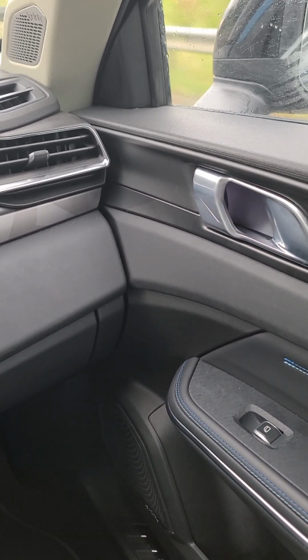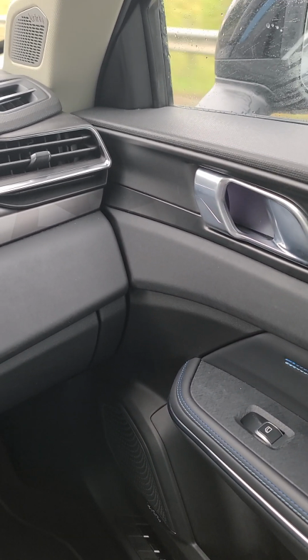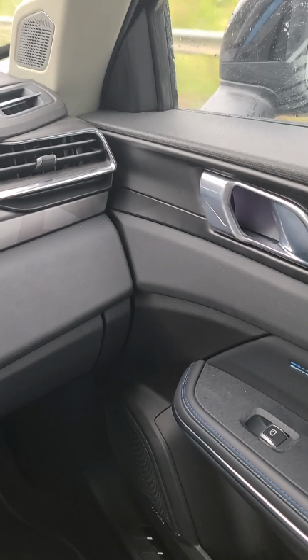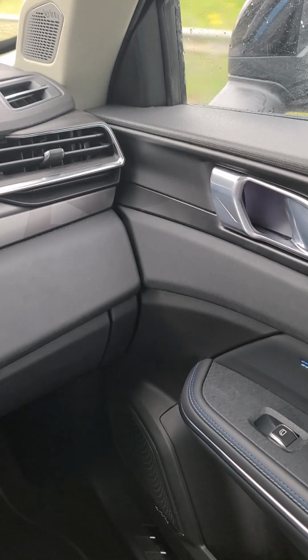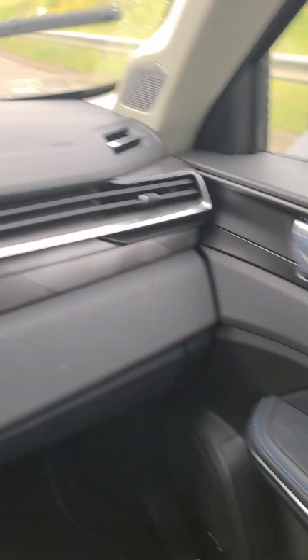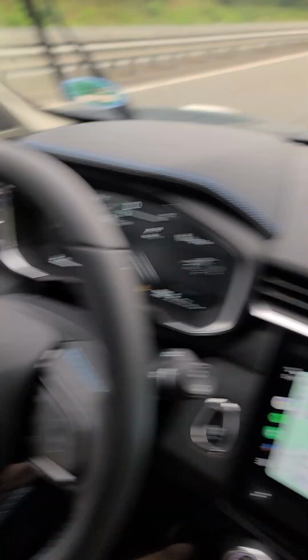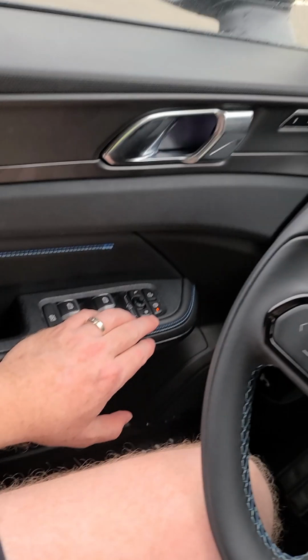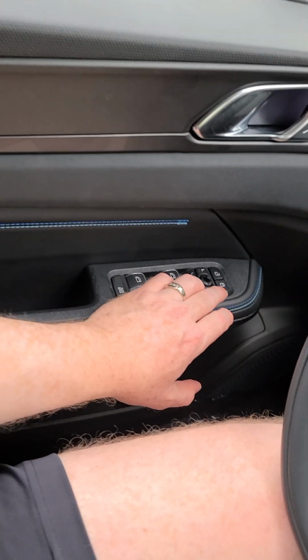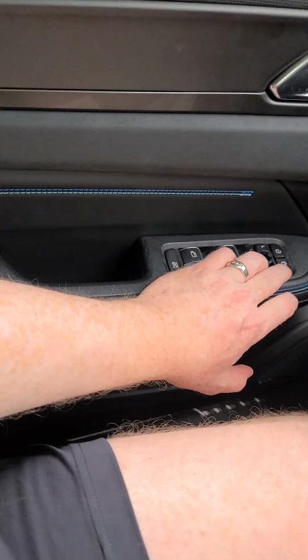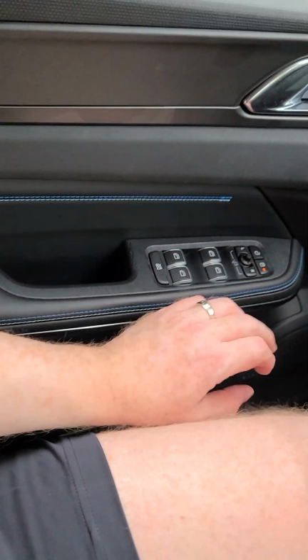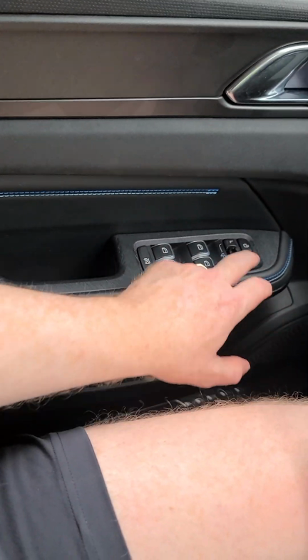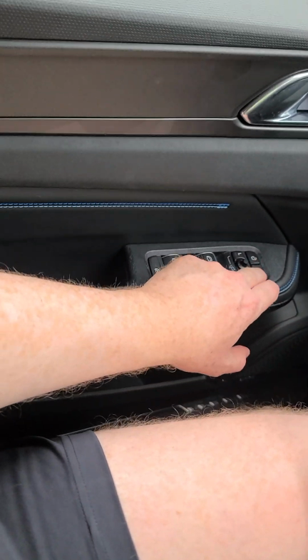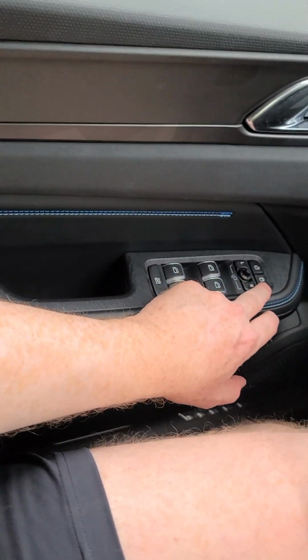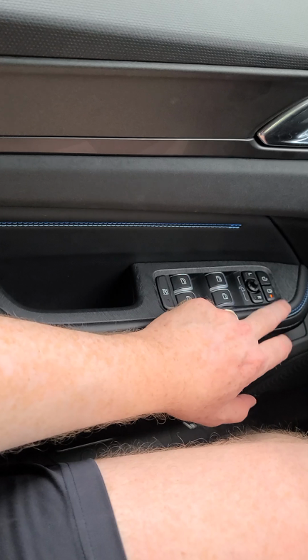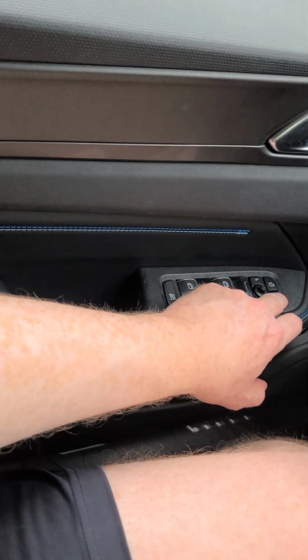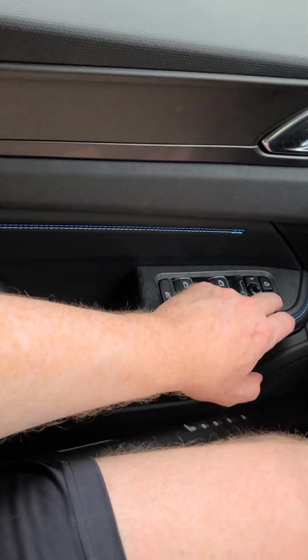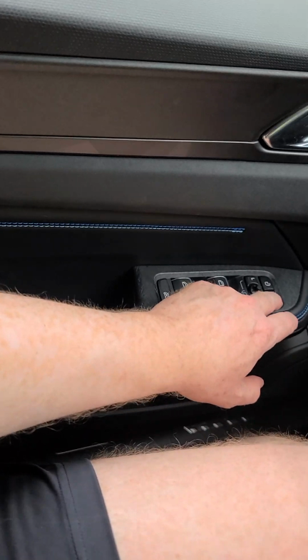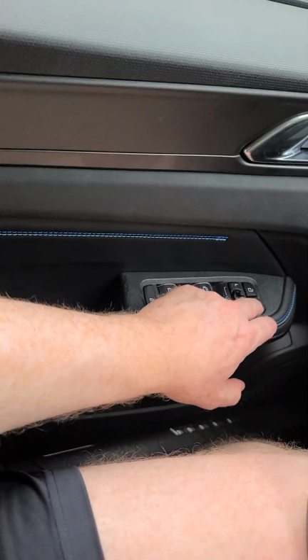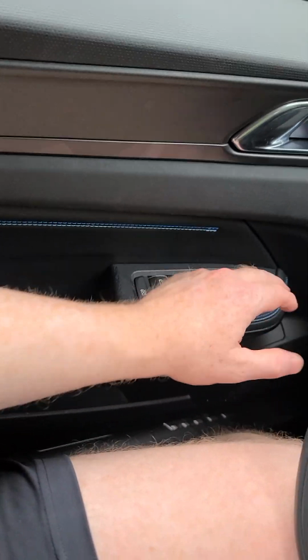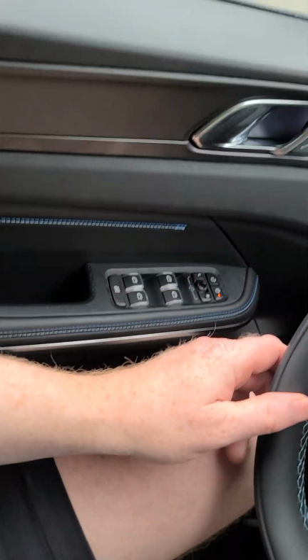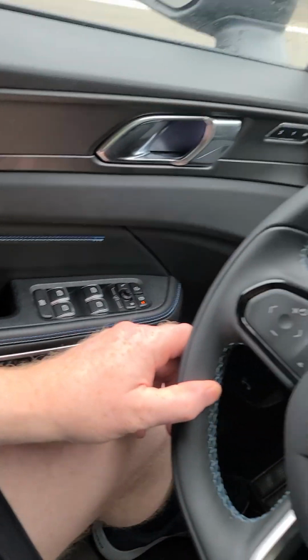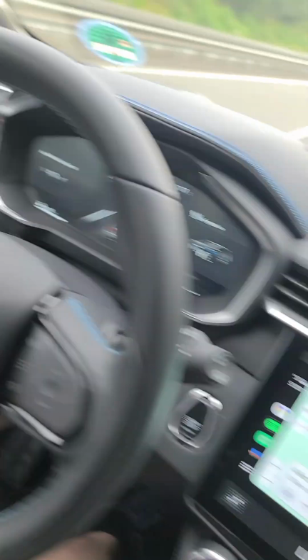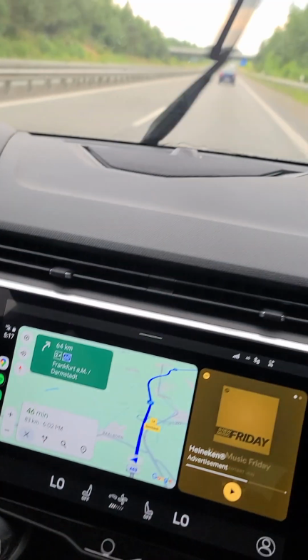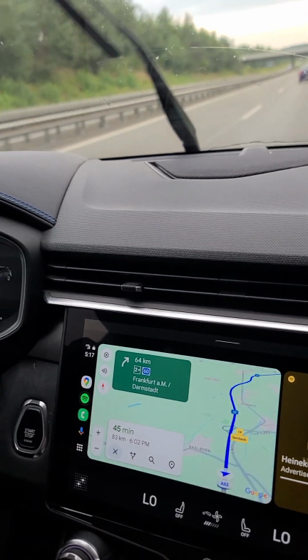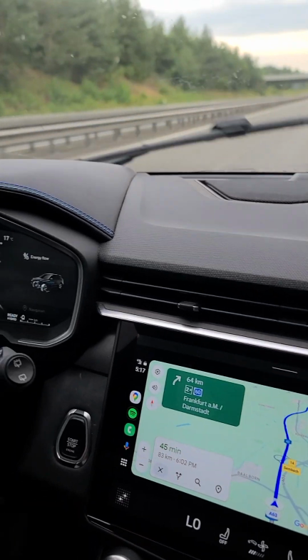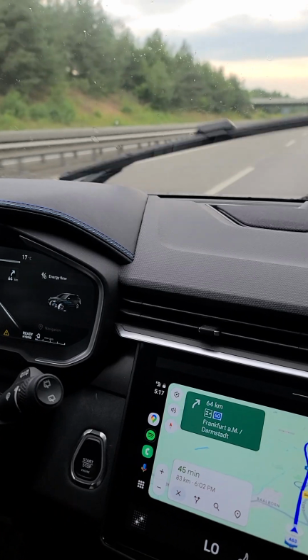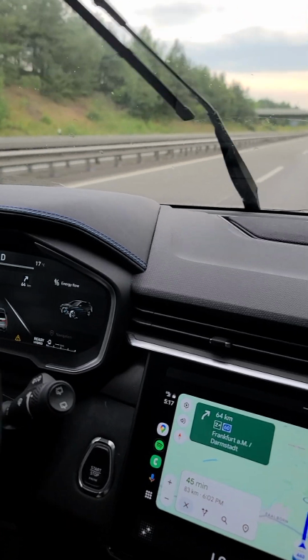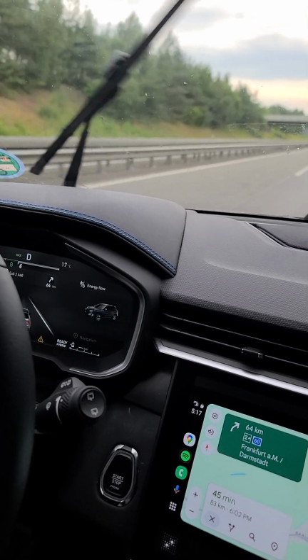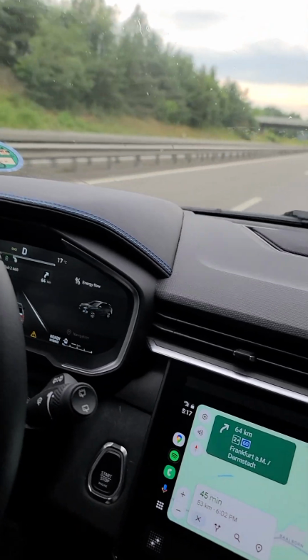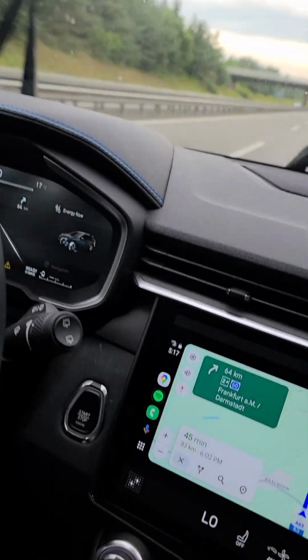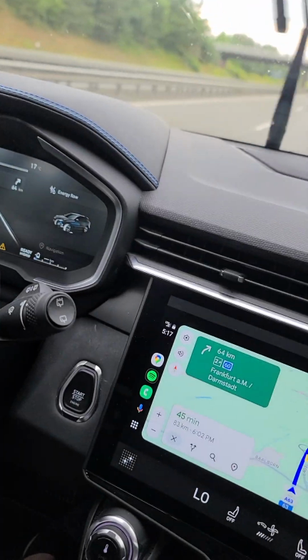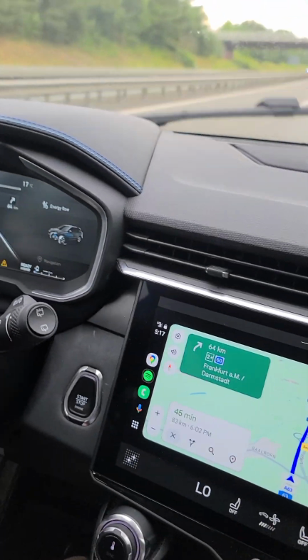That button right there is lit up, but maybe it's because you can't open a door while you're driving. The sound system in the car is pretty good.